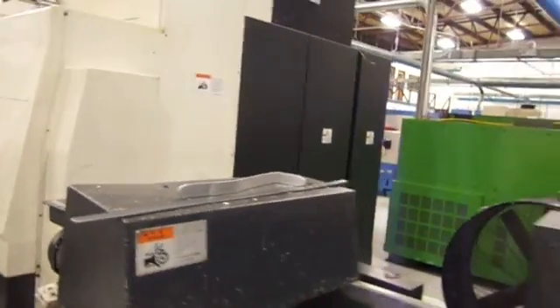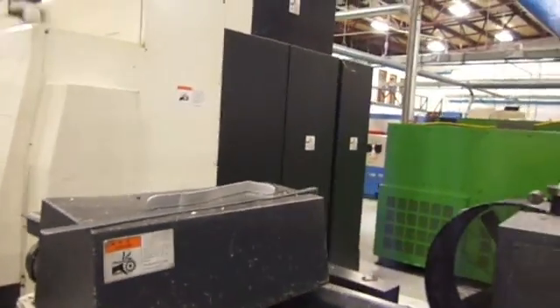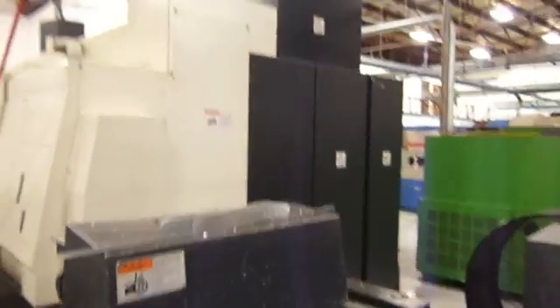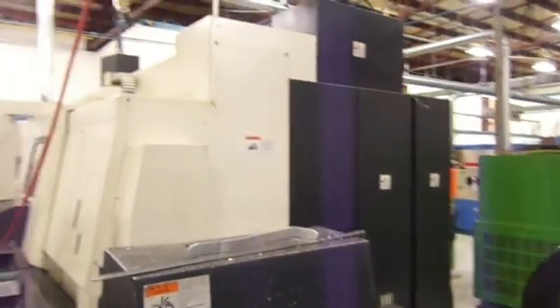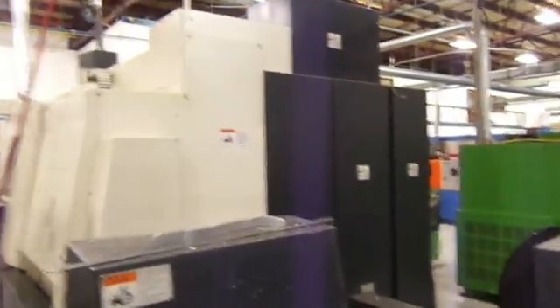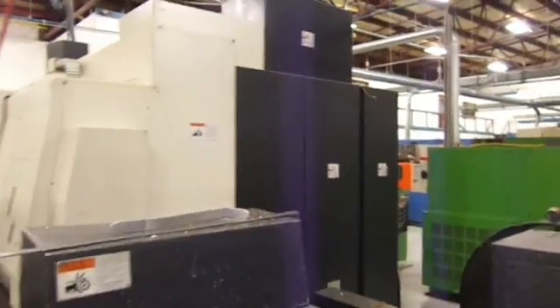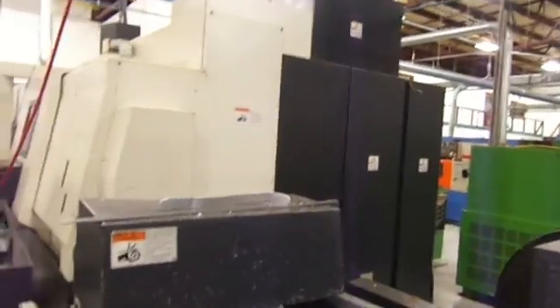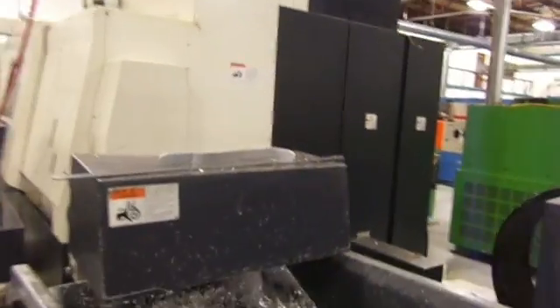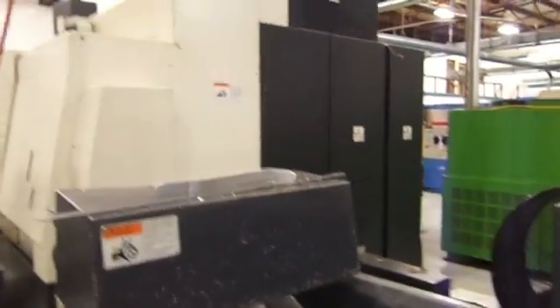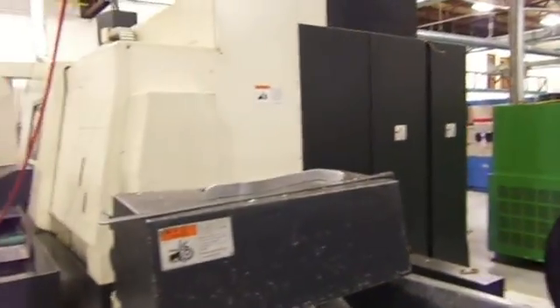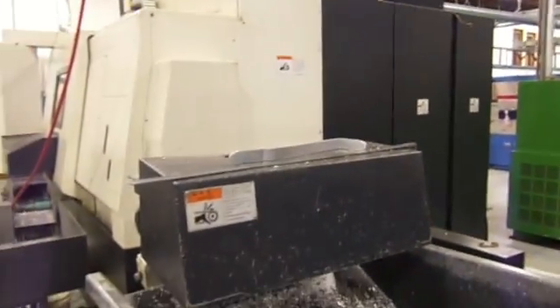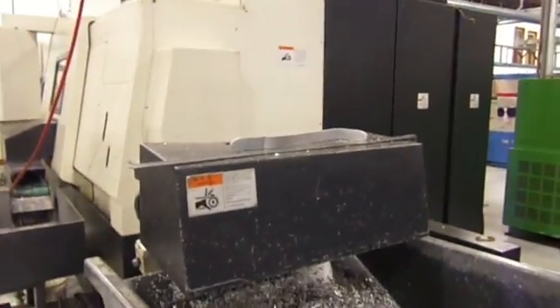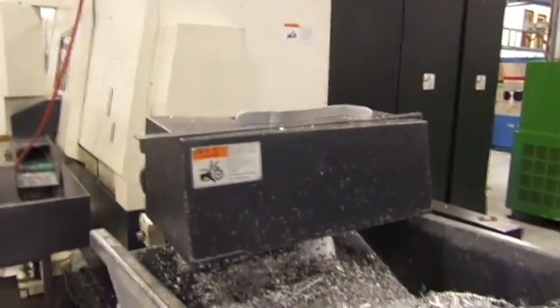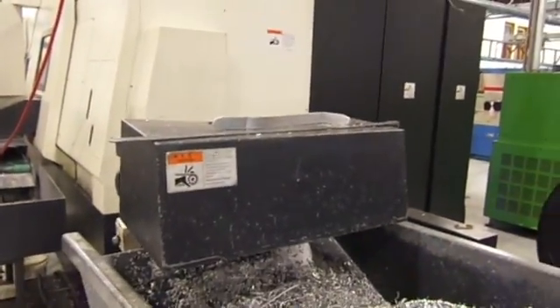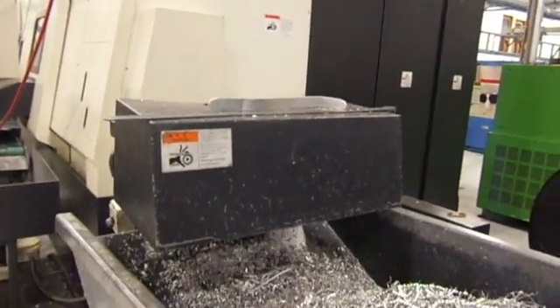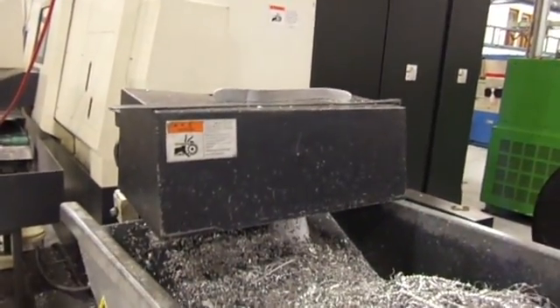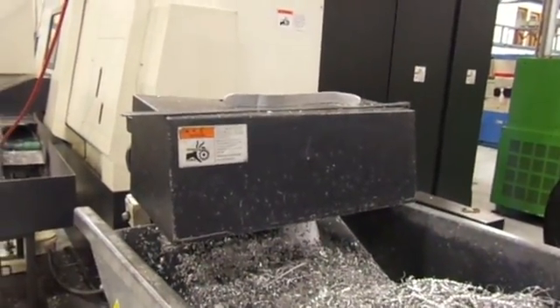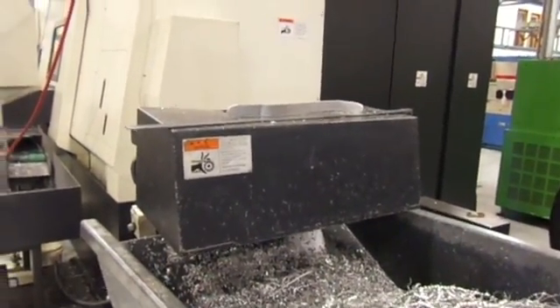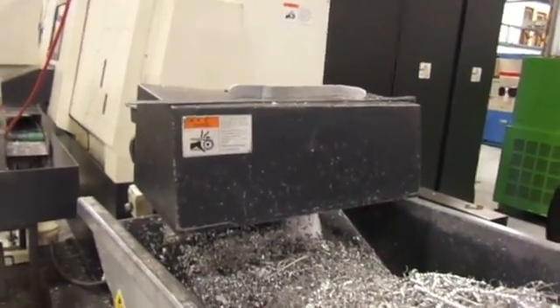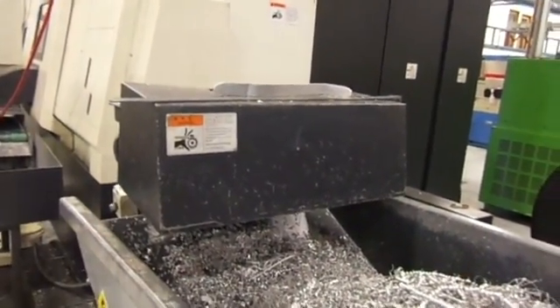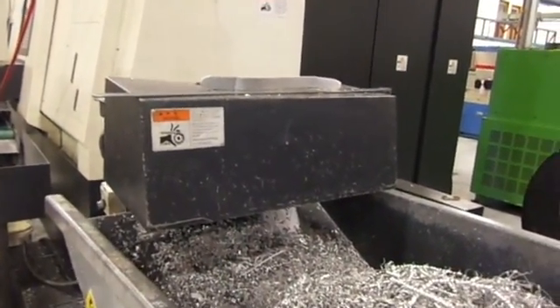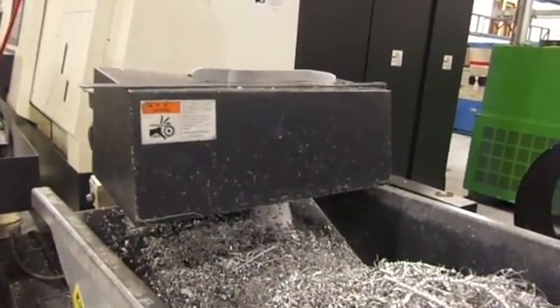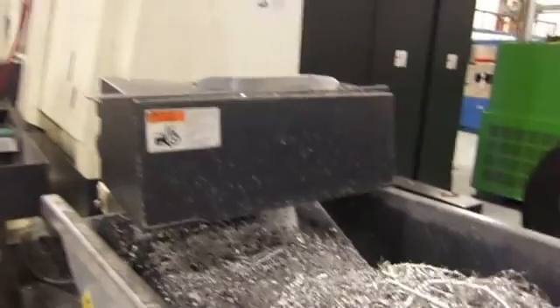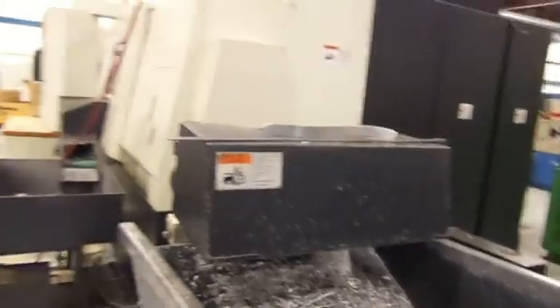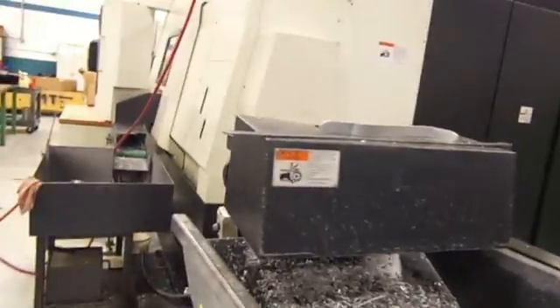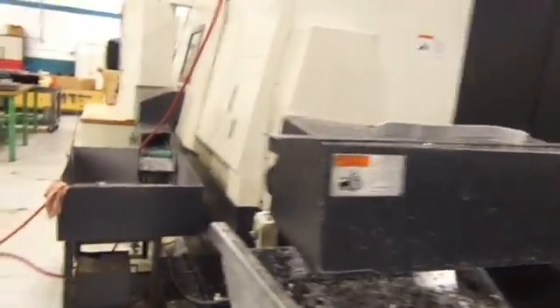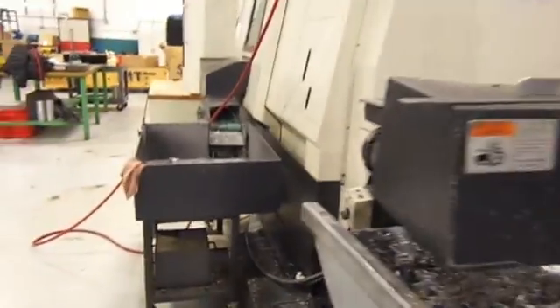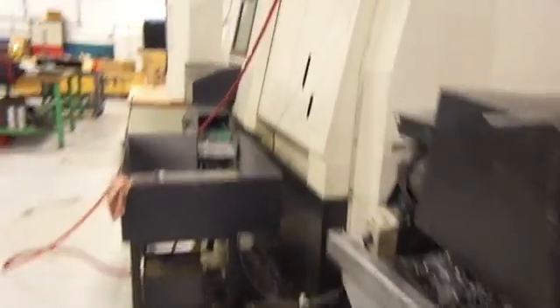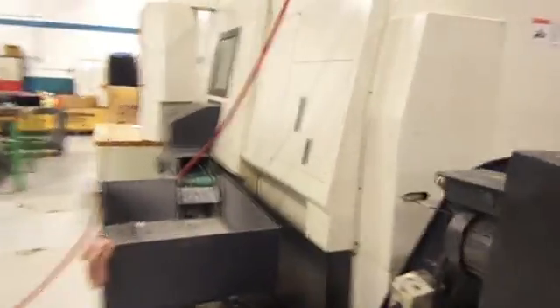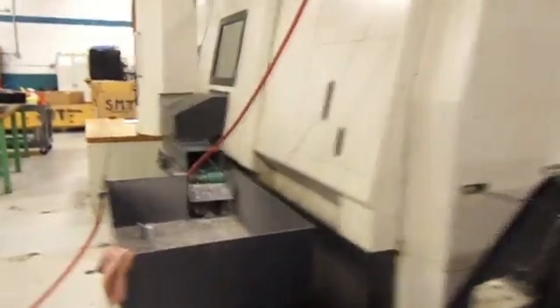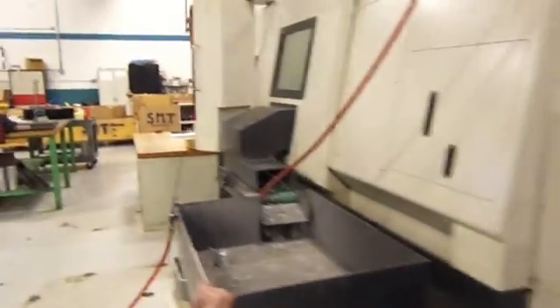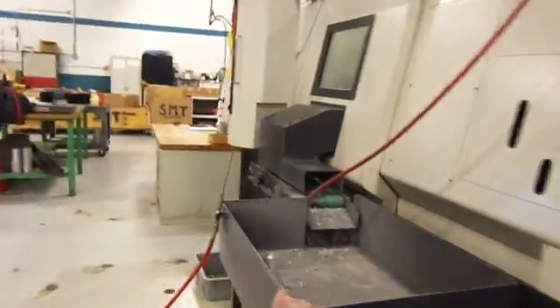Even that mill right there, it's got a pallet change on it, it's got two tables. Hard work time and things, so it keeps running. That's a nice one. Yeah, it's a great machine.